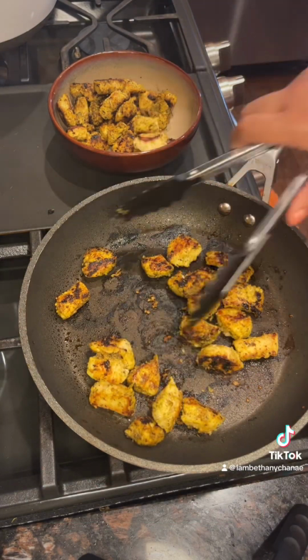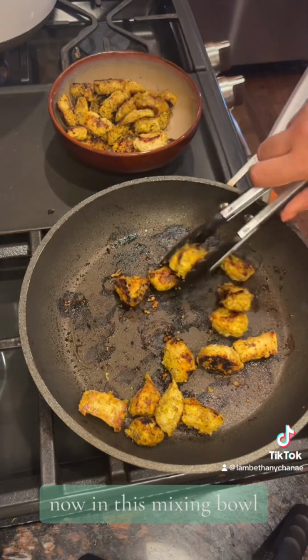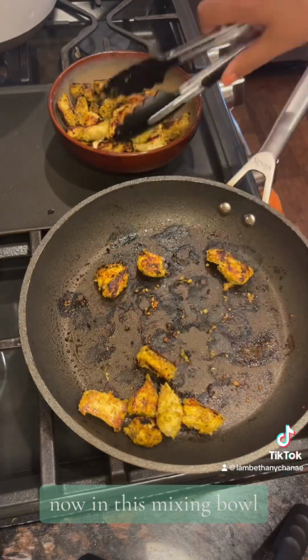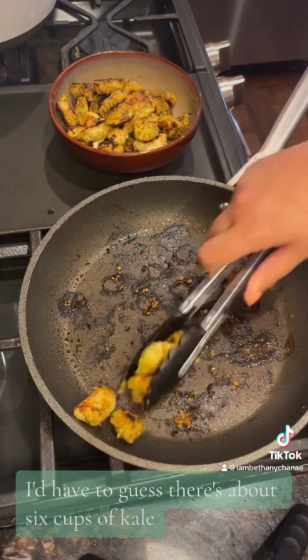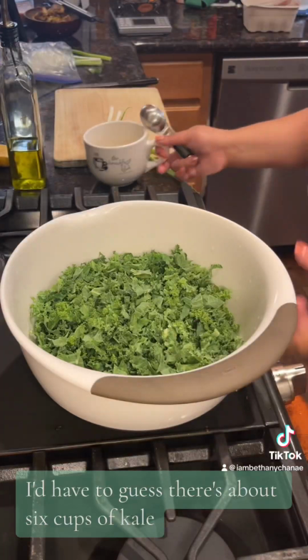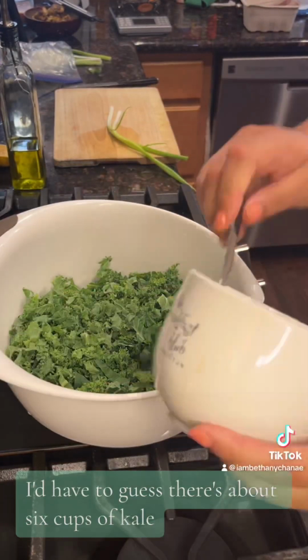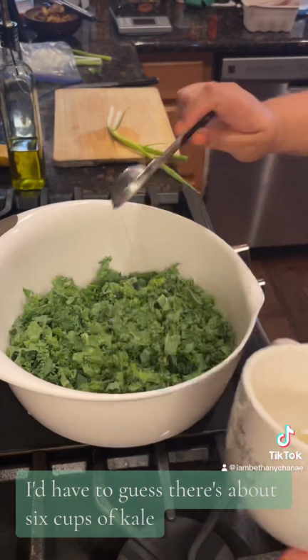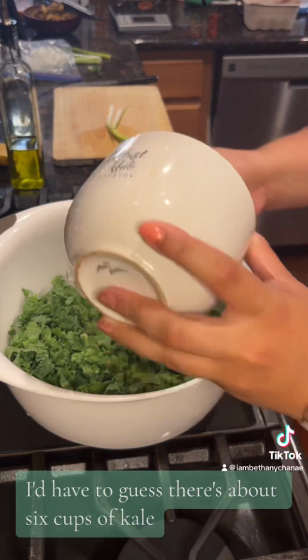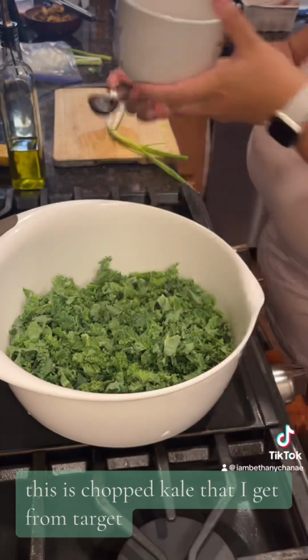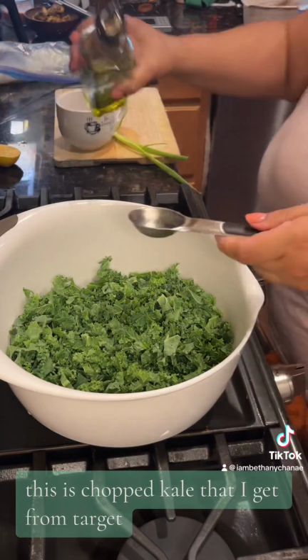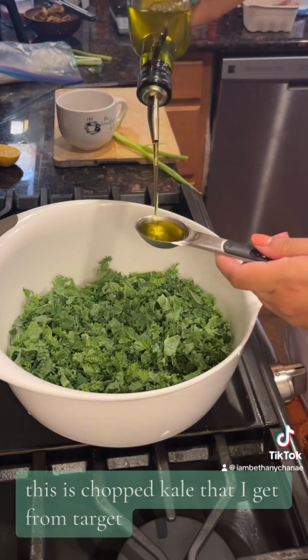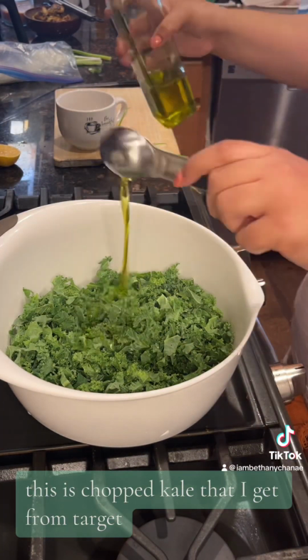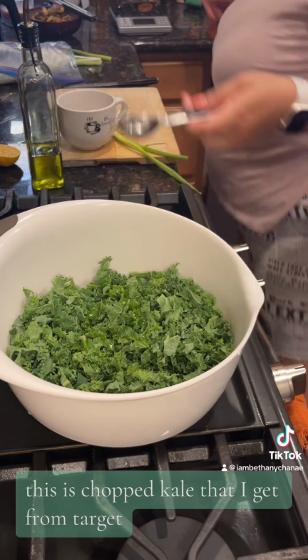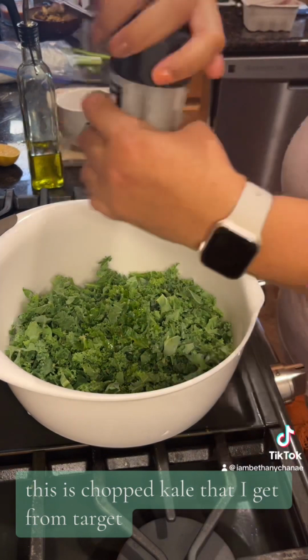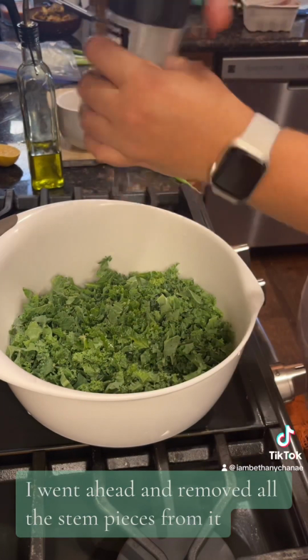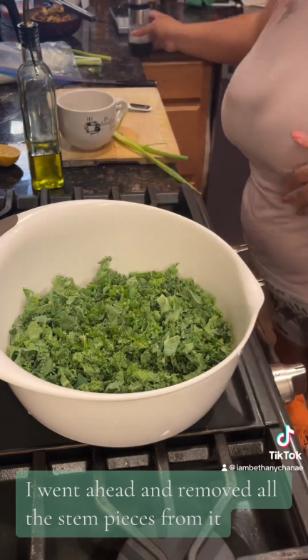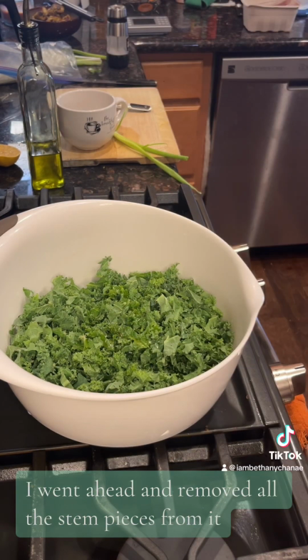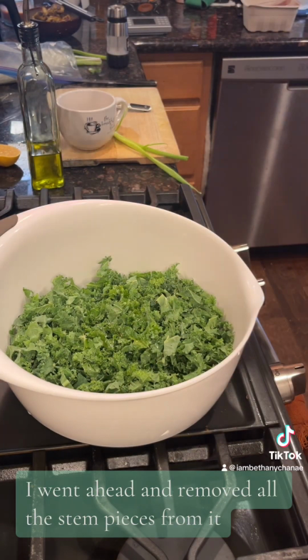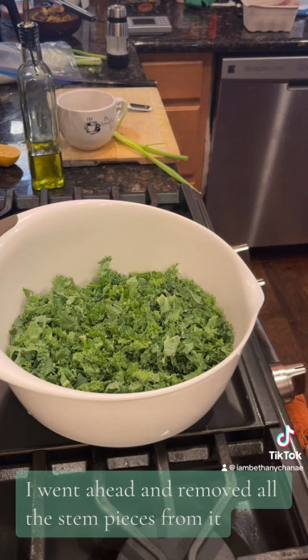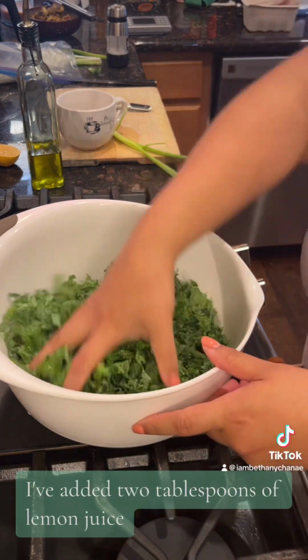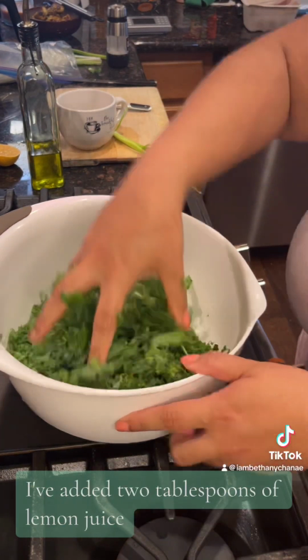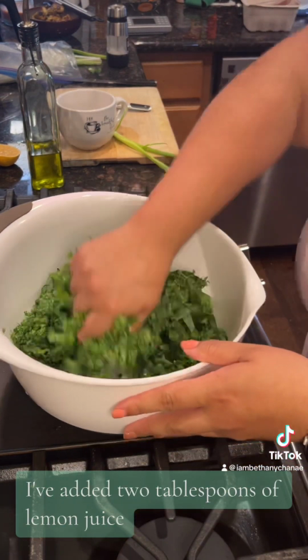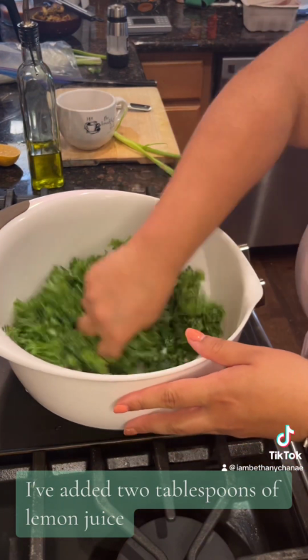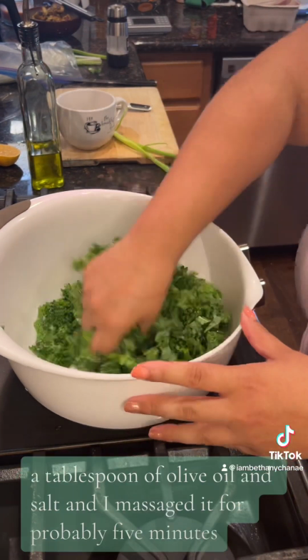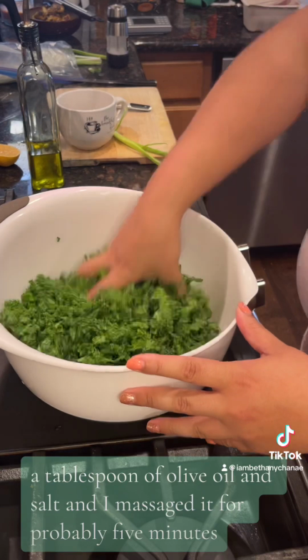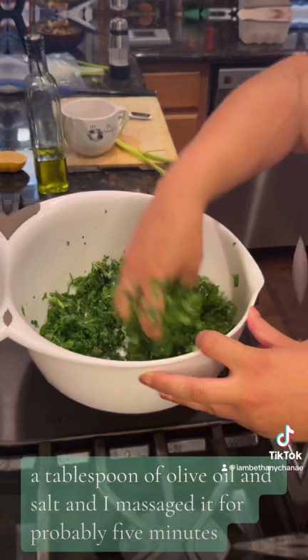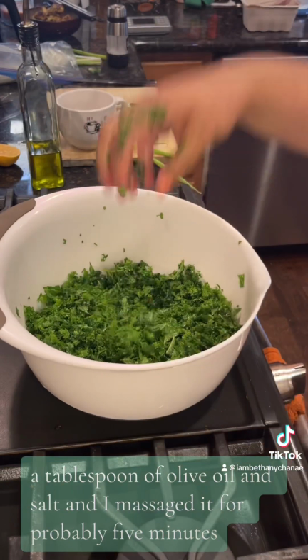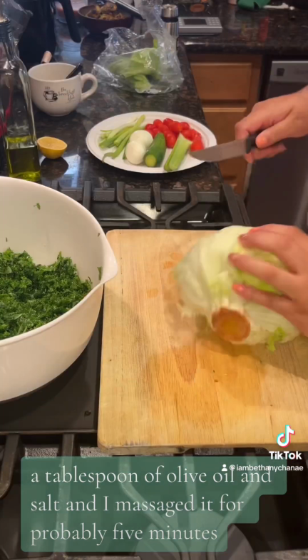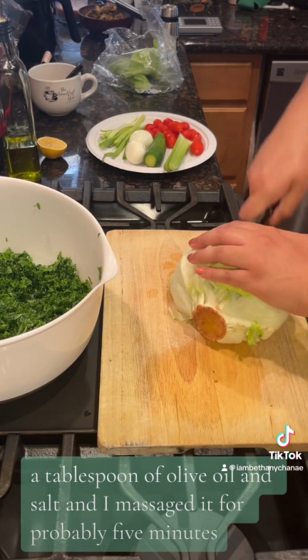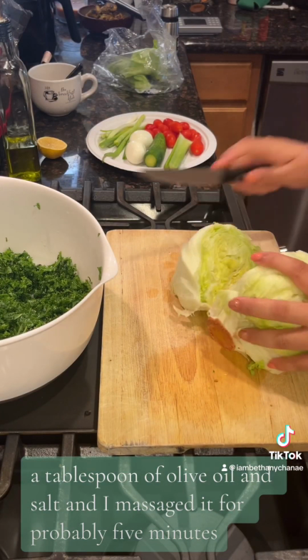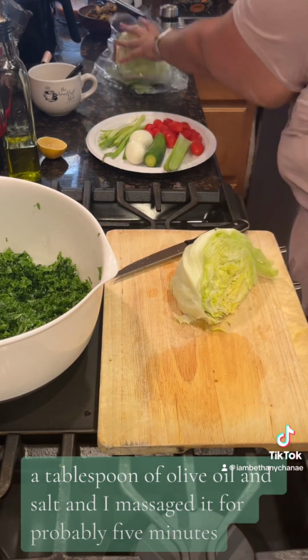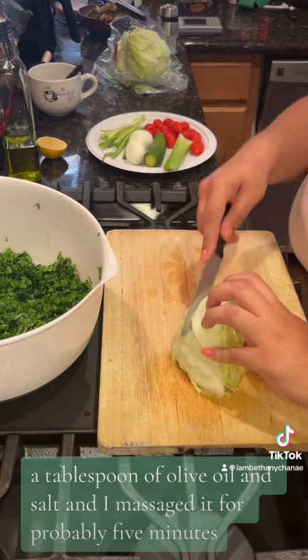Now in this mixing bowl, I'd have to guess there's about six cups of kale. This is chopped kale that I get from Target. I went ahead and removed all the stem pieces from it. I've added two tablespoons of lemon juice, a tablespoon of olive oil, and salt, and I massaged it for probably five minutes.